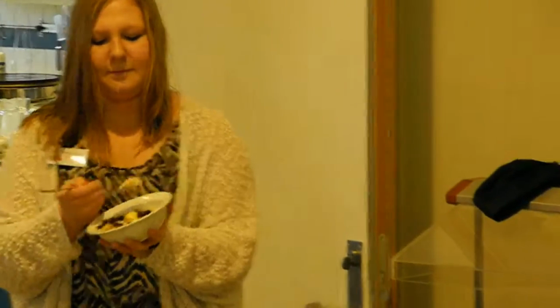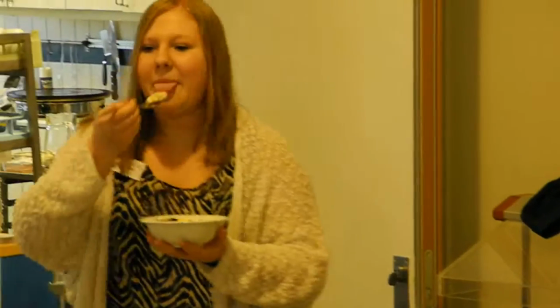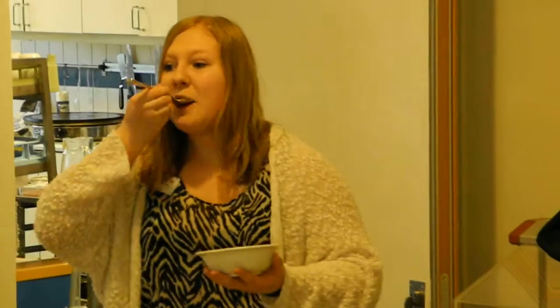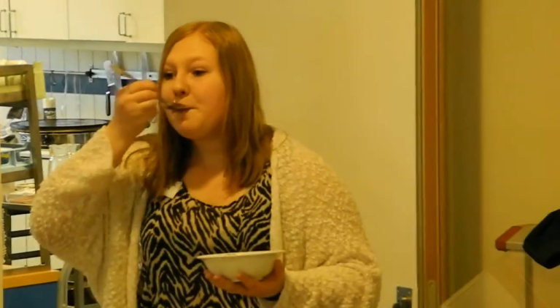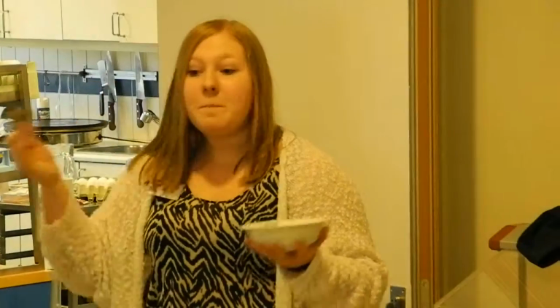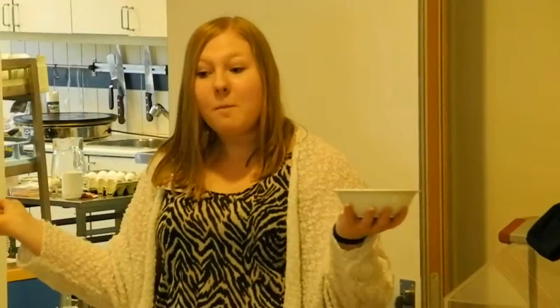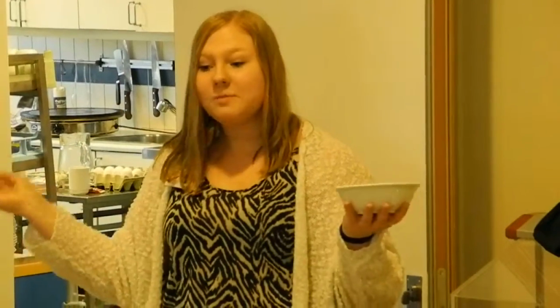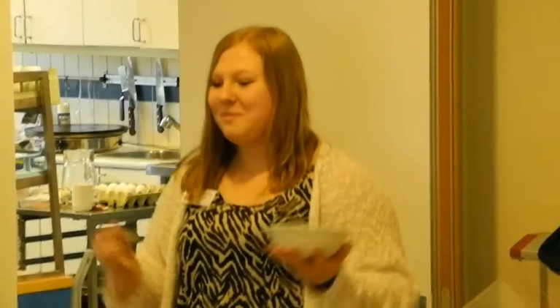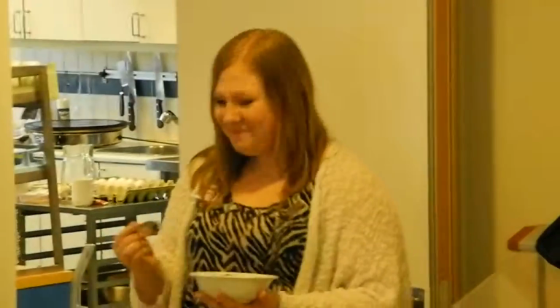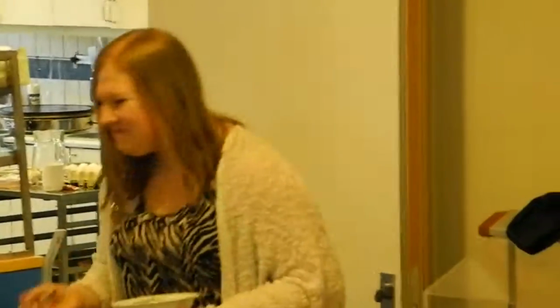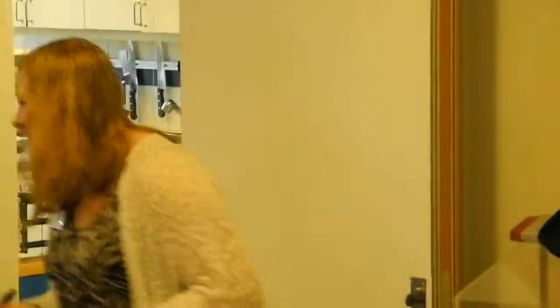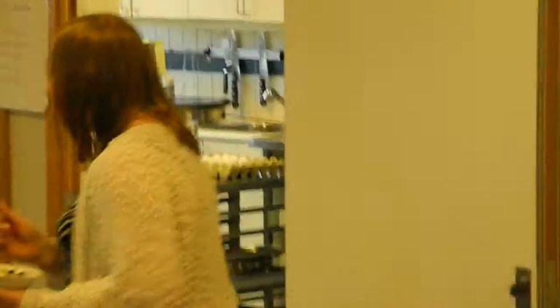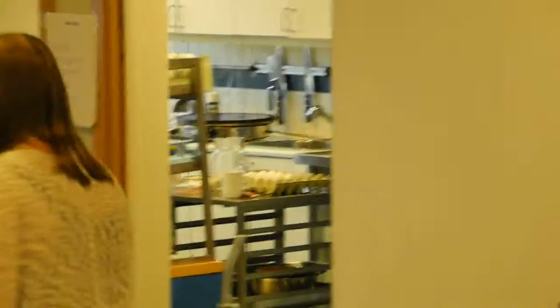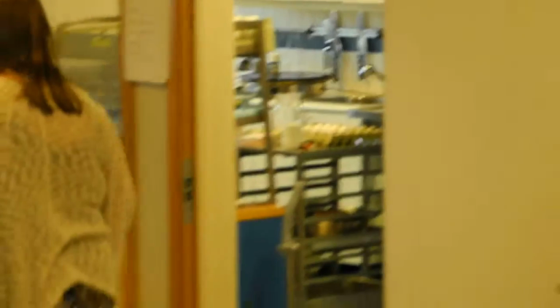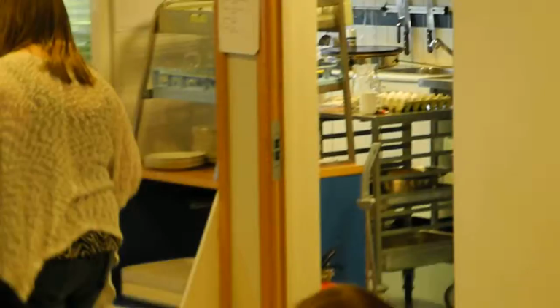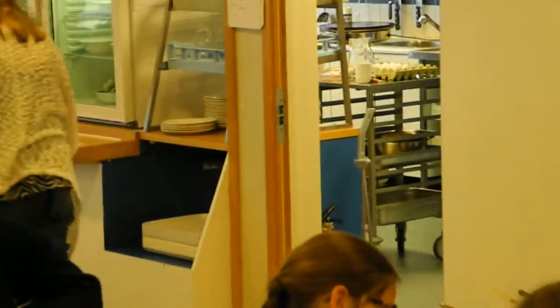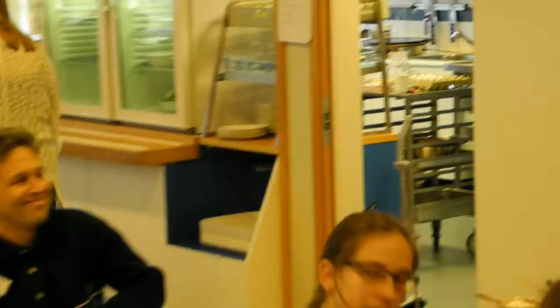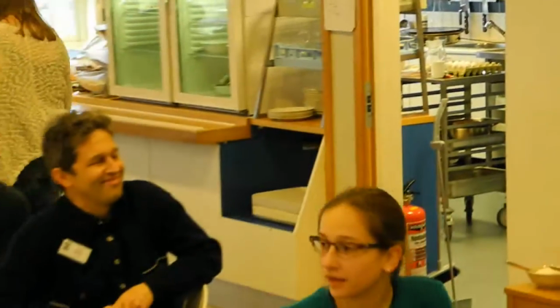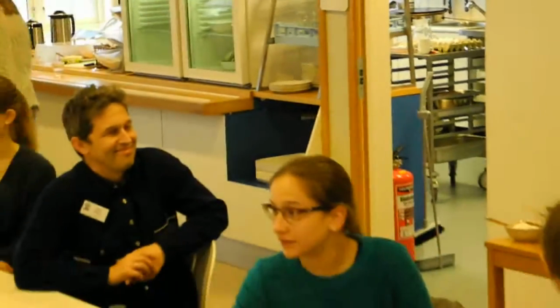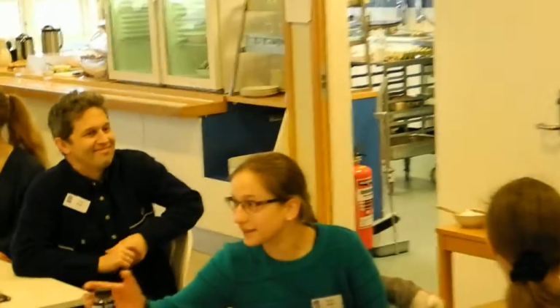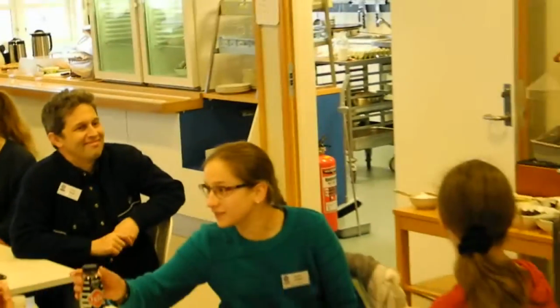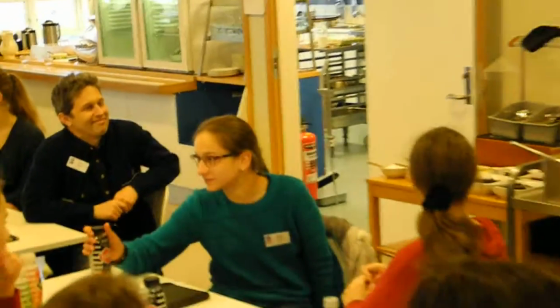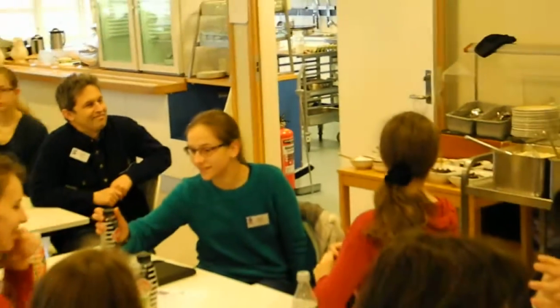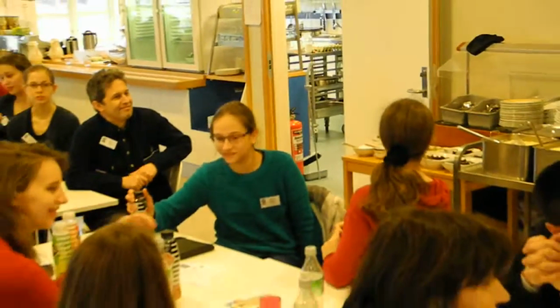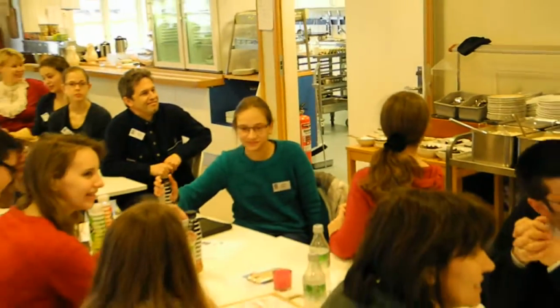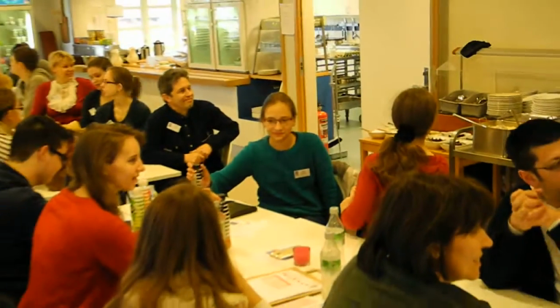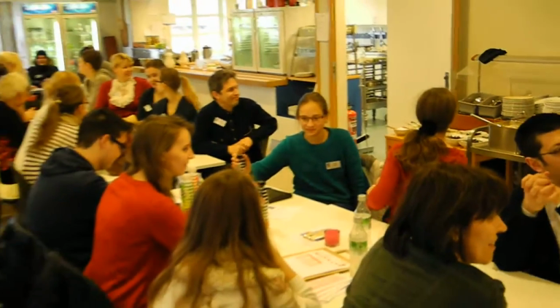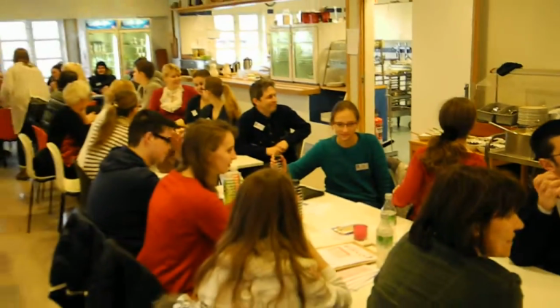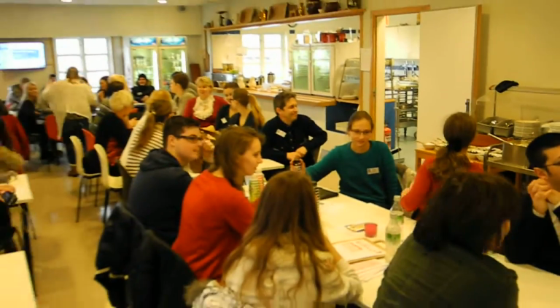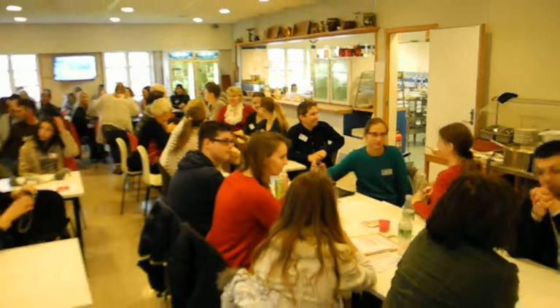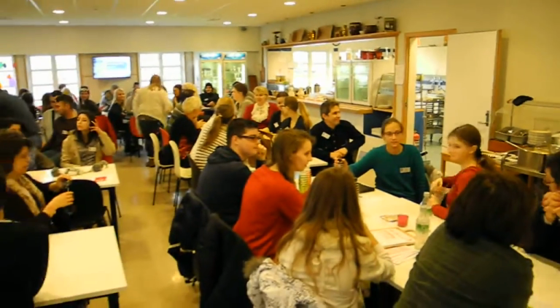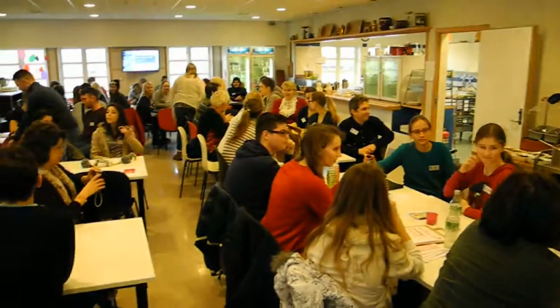So please, lunch is served. It is water and lemonade as well, and glasses under the table. So please.